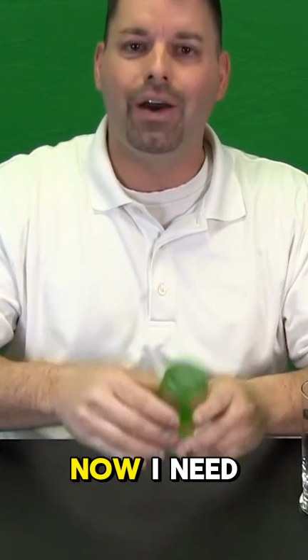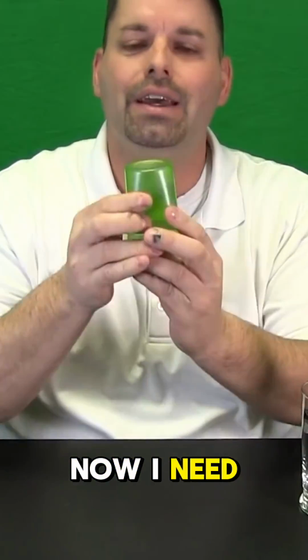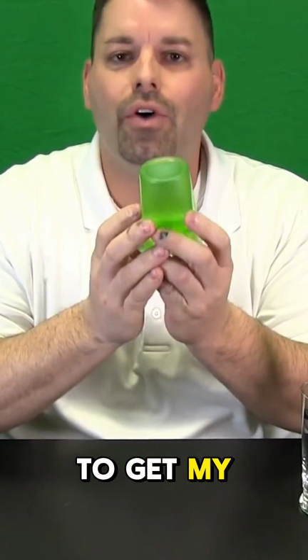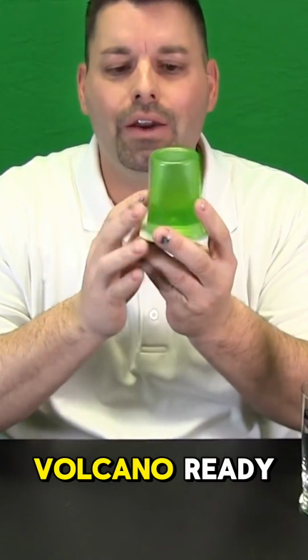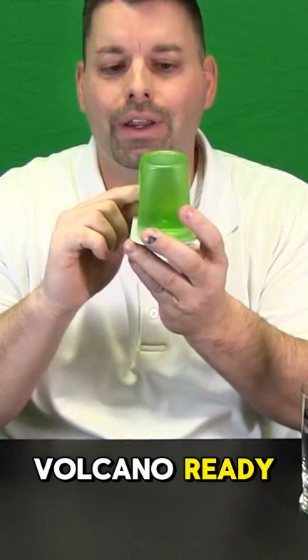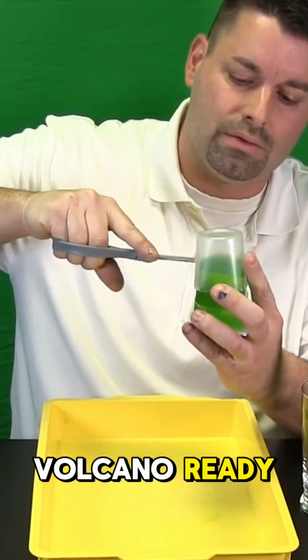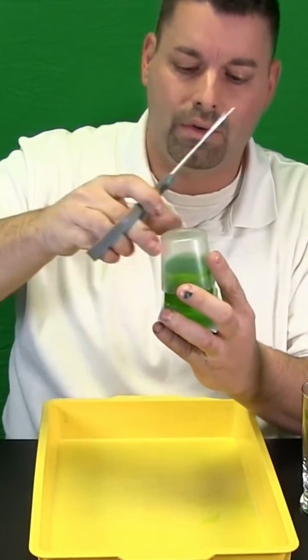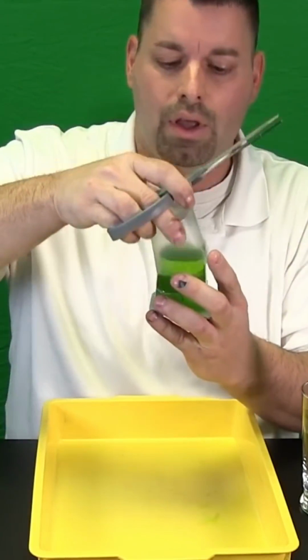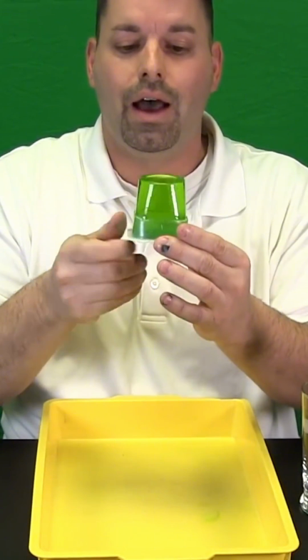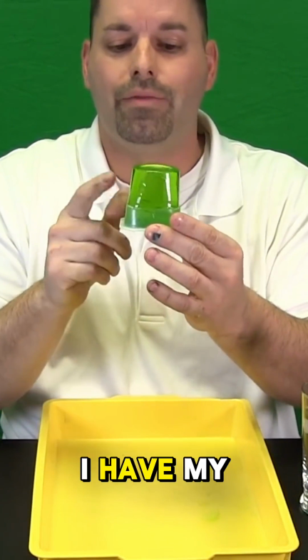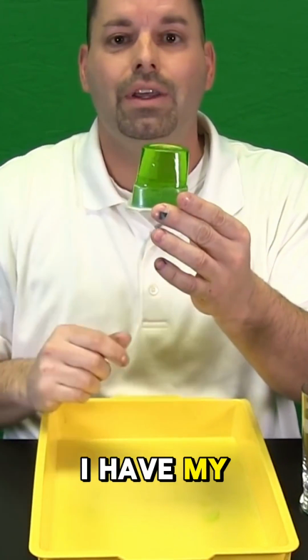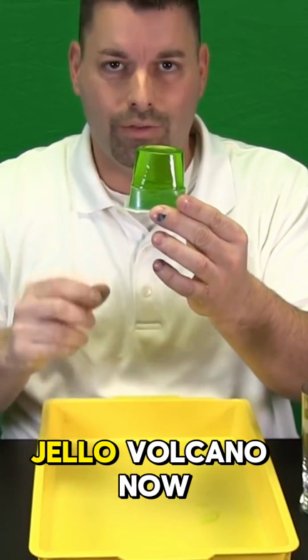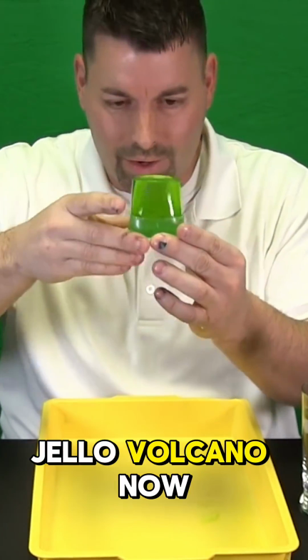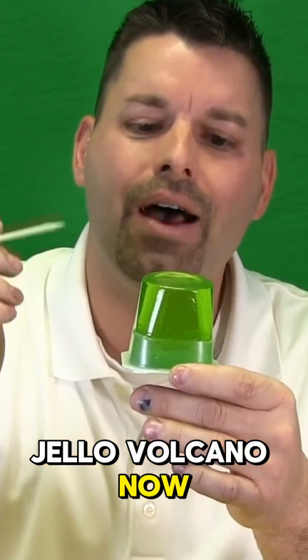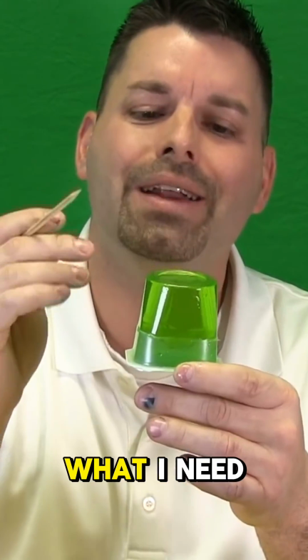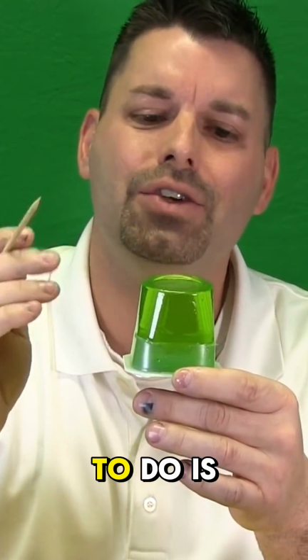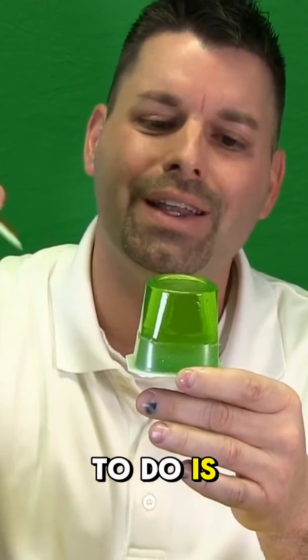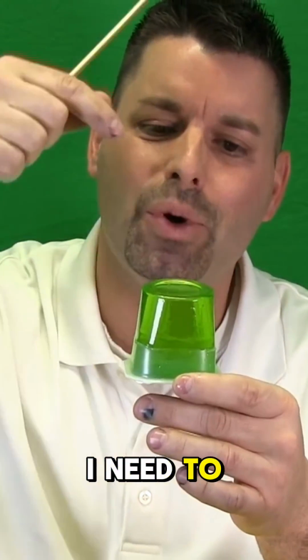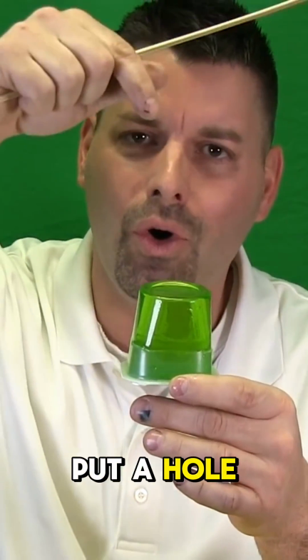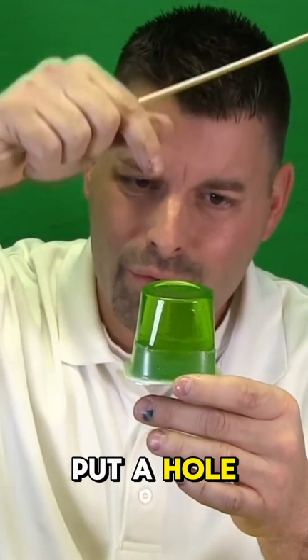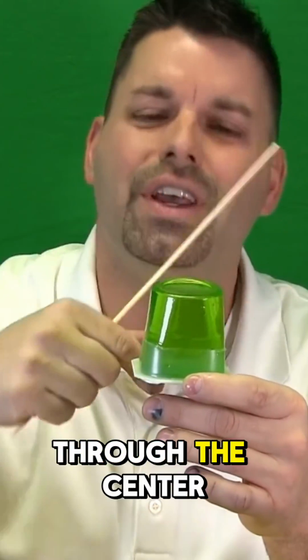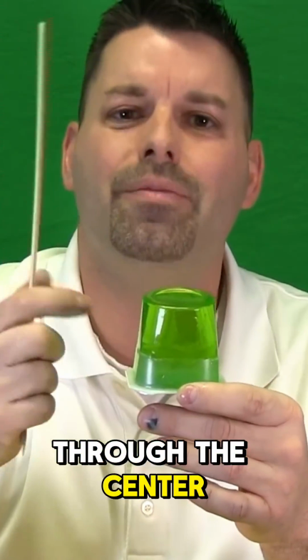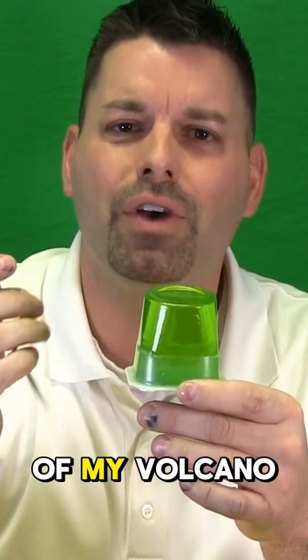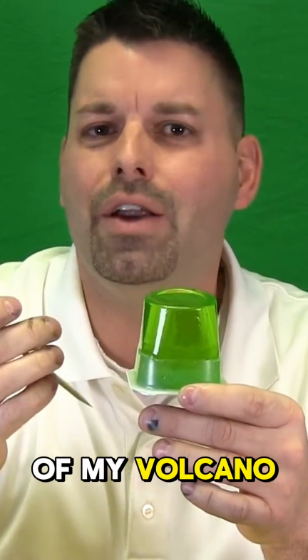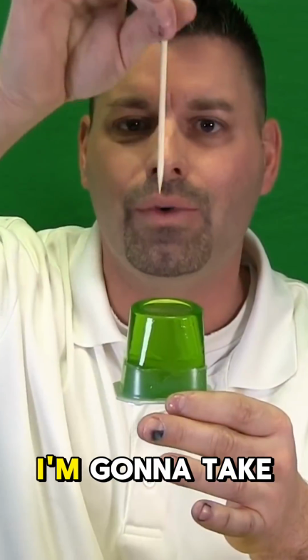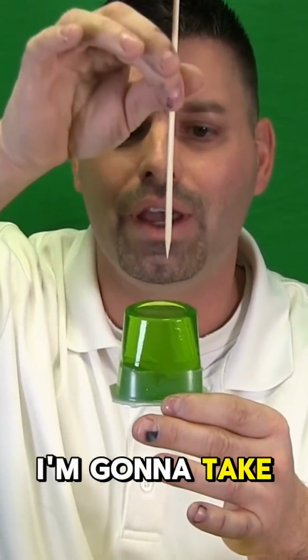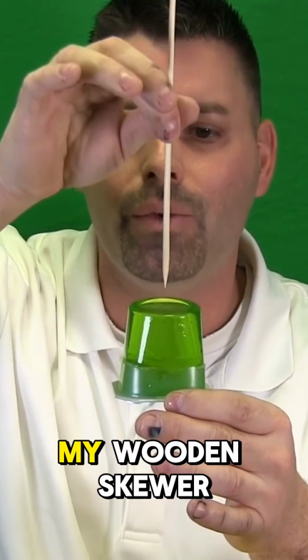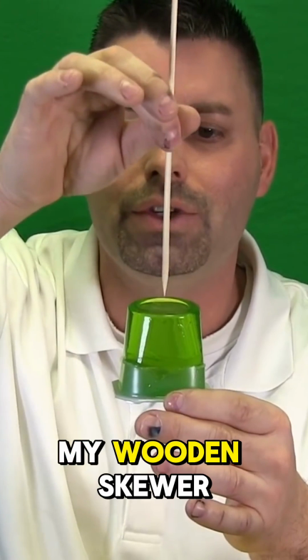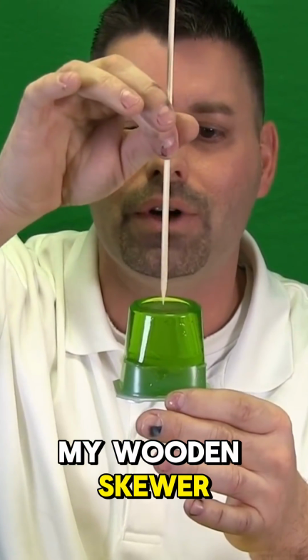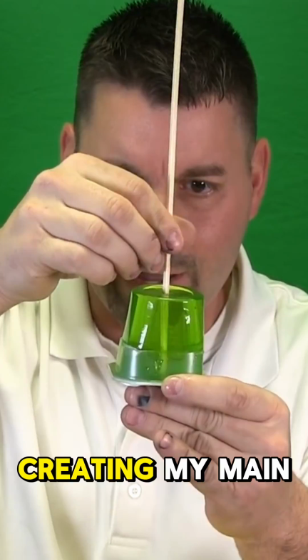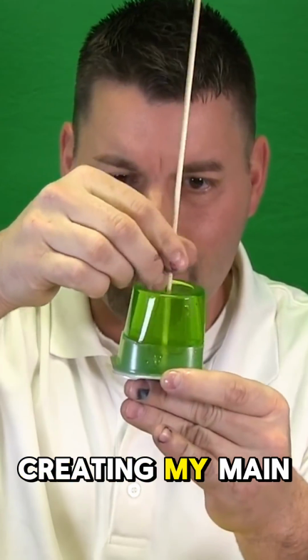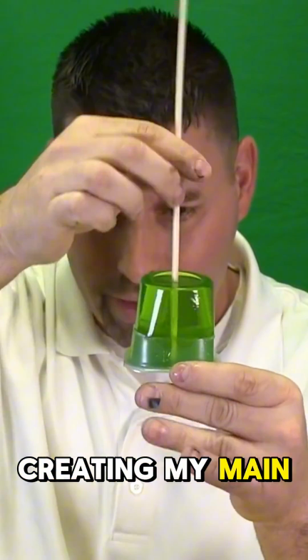Now I need to get my volcano ready. I have my Jello Volcano. What I need to do is put a hole through the center of my volcano. I'm going to take my wooden skewer, creating my main vent.